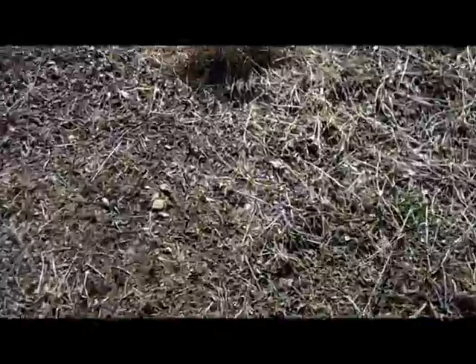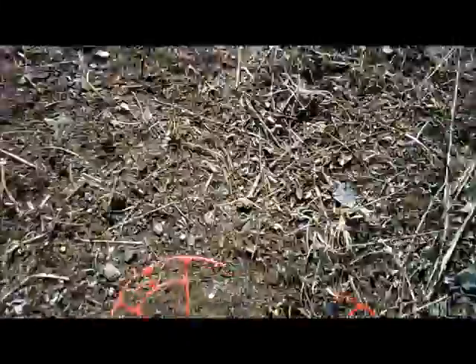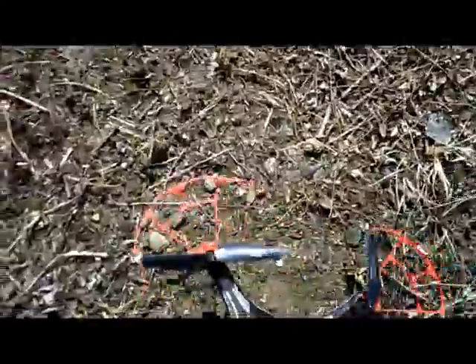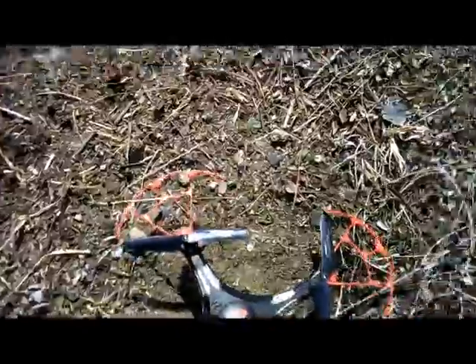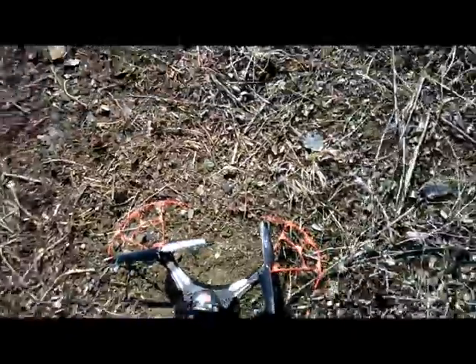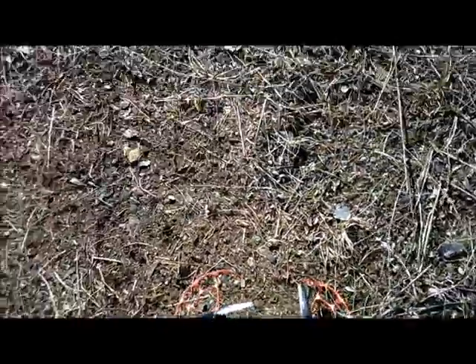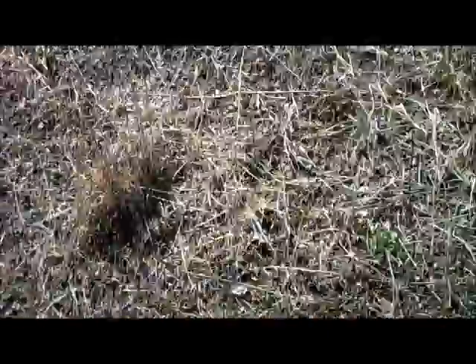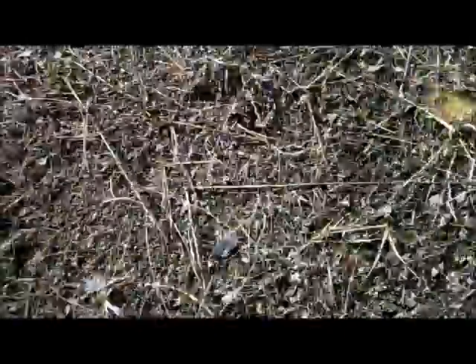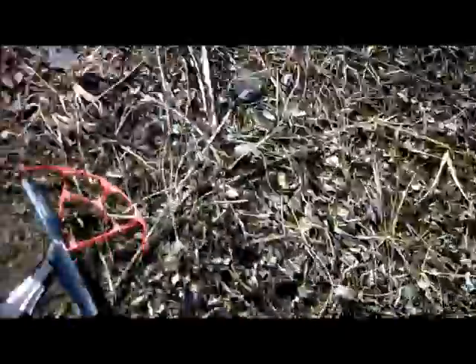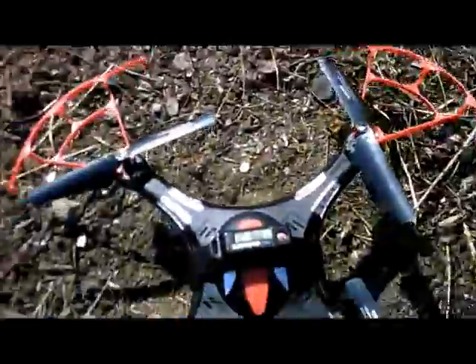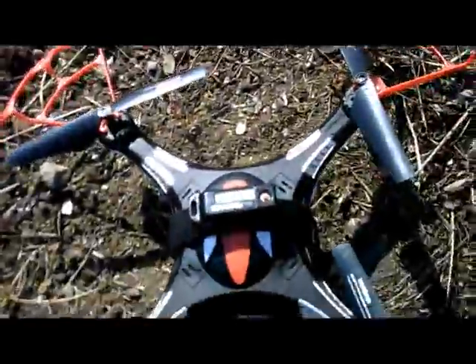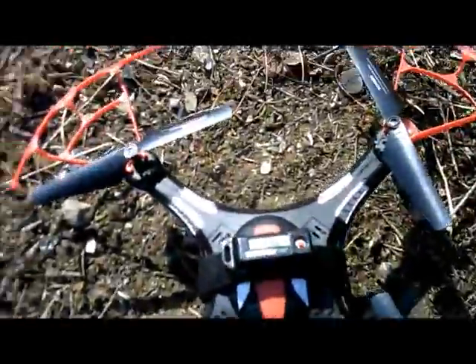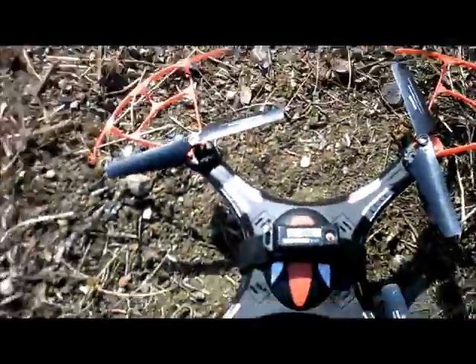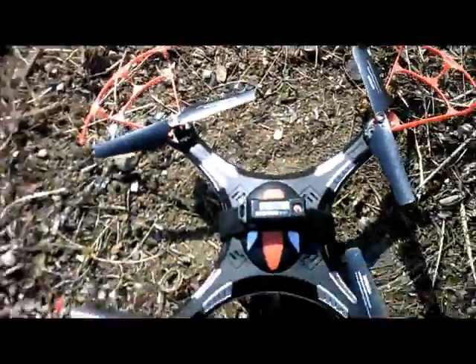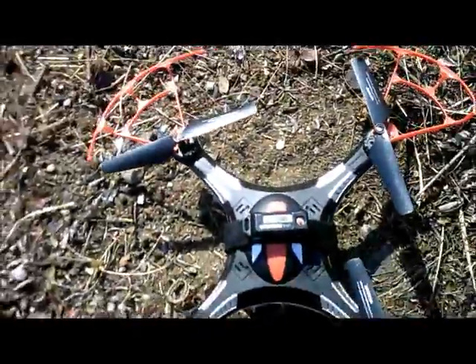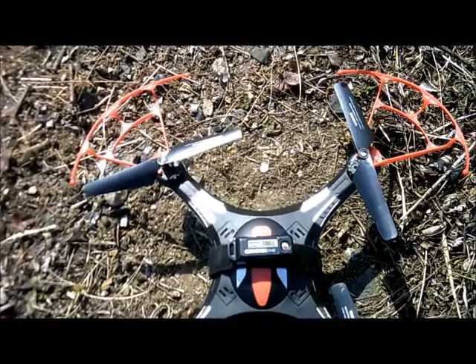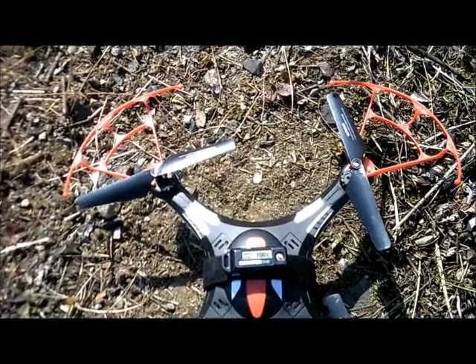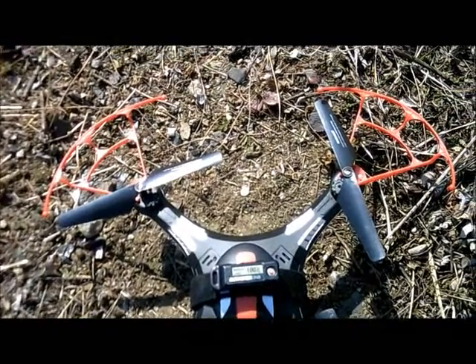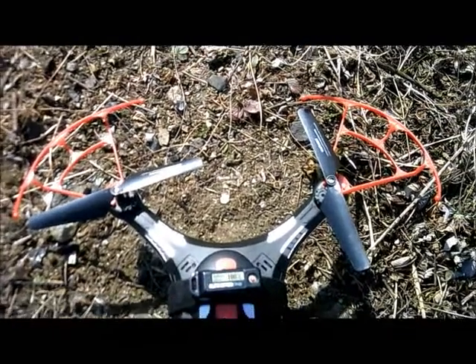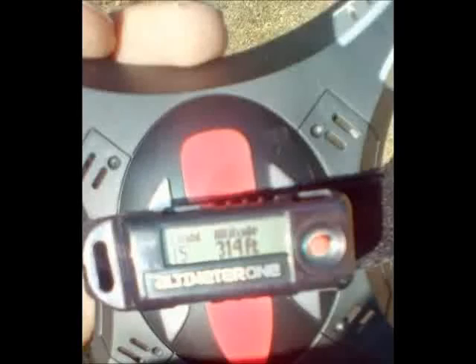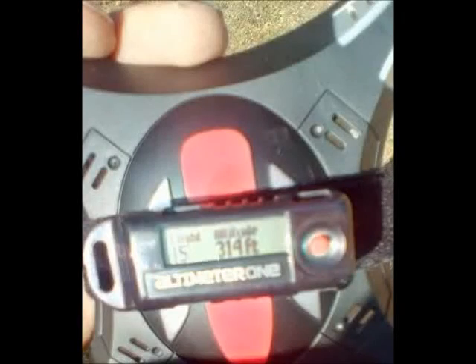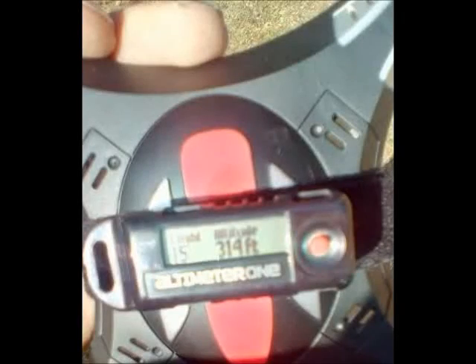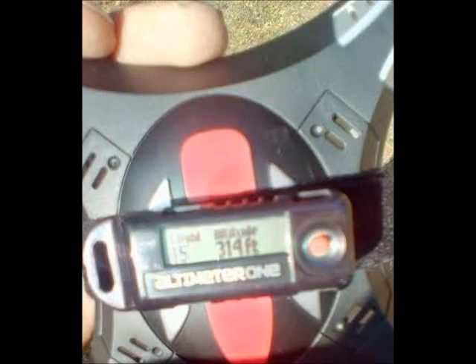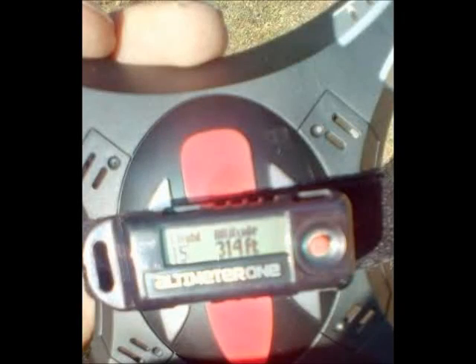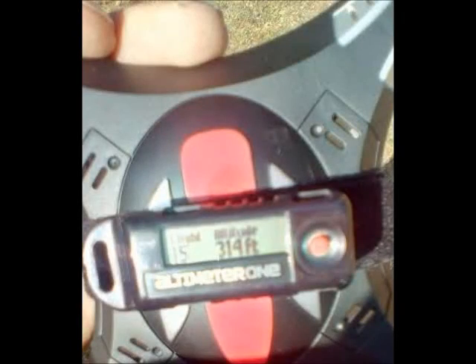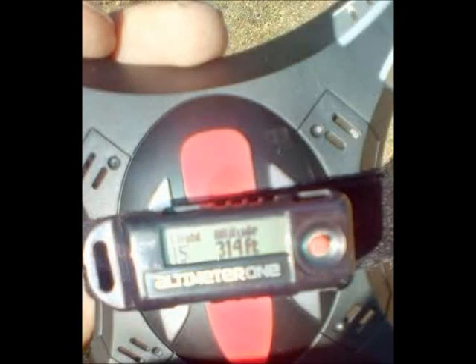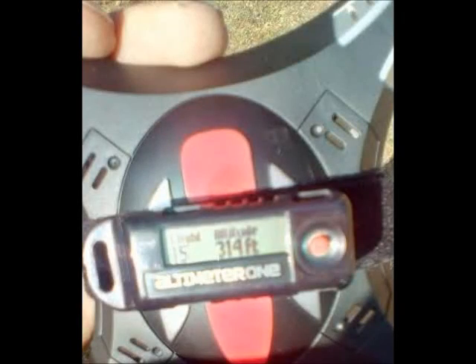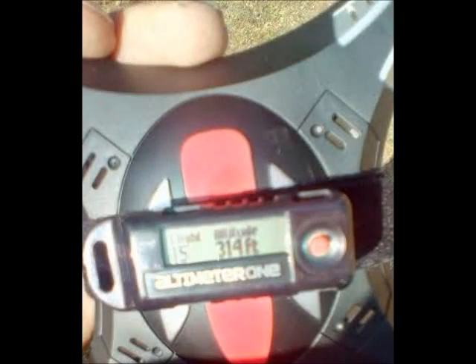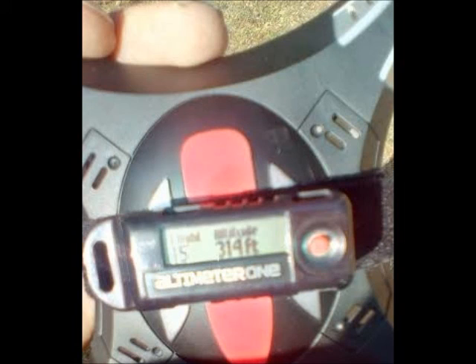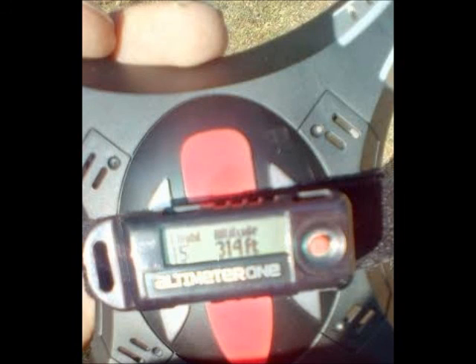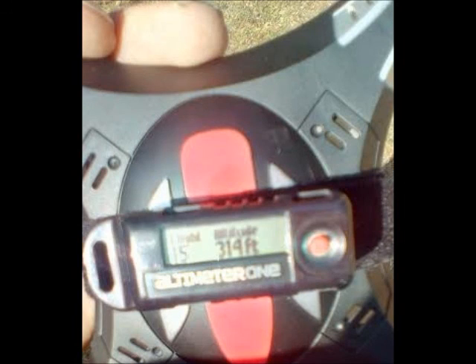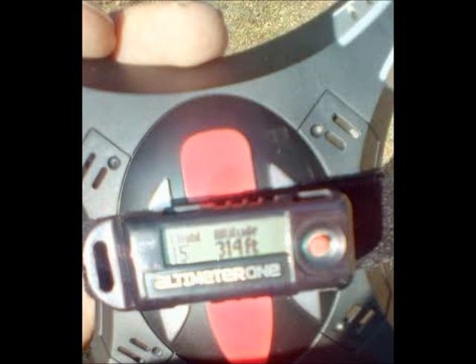We got past it. I'm J-Drone — keep watching, subscribe, always doing new stuff. This got 314 feet, which I'm happy with that, in 8 mile an hour wind. Have a great day.